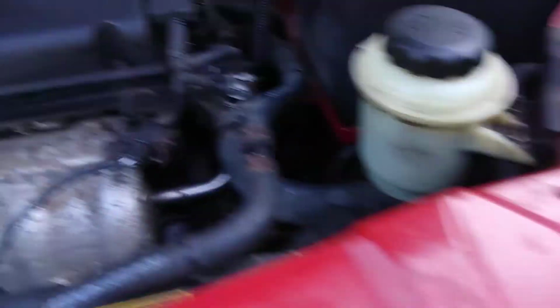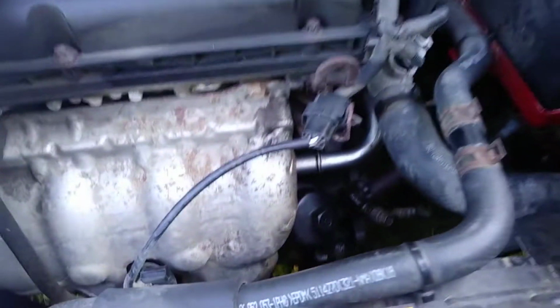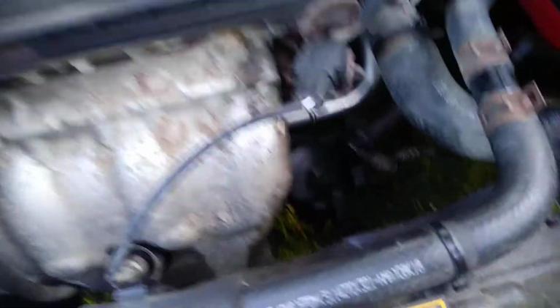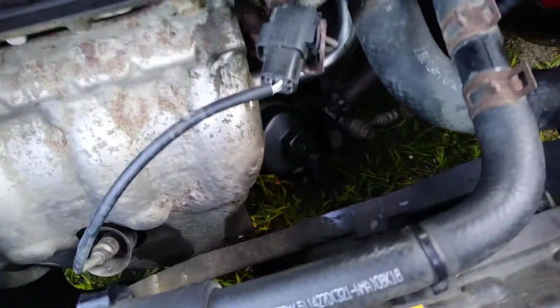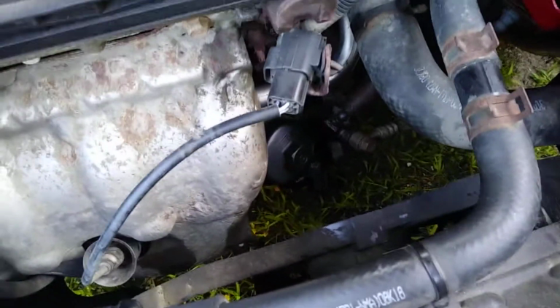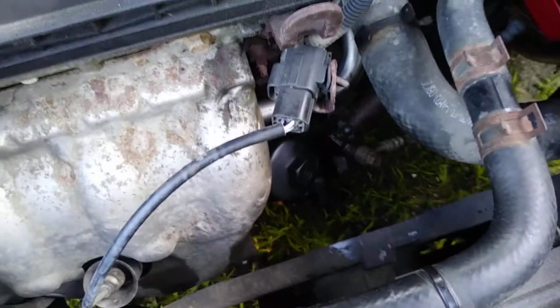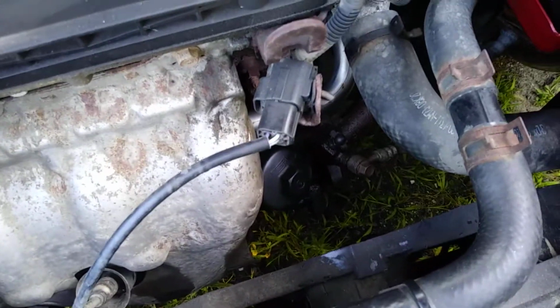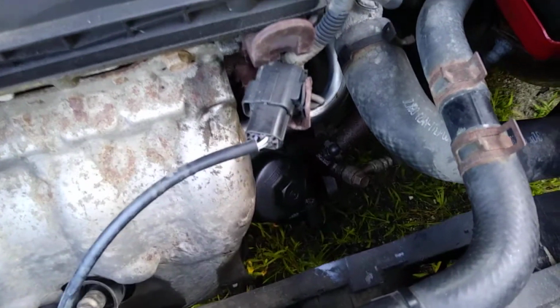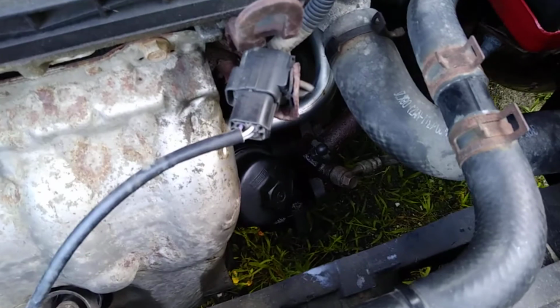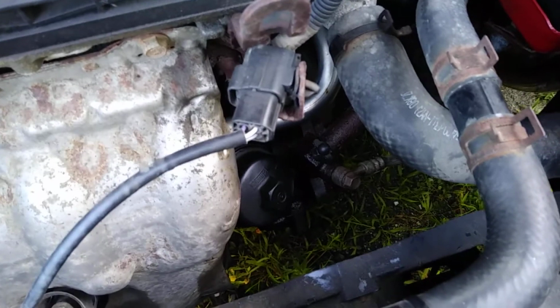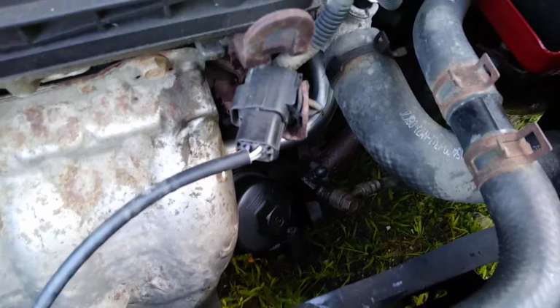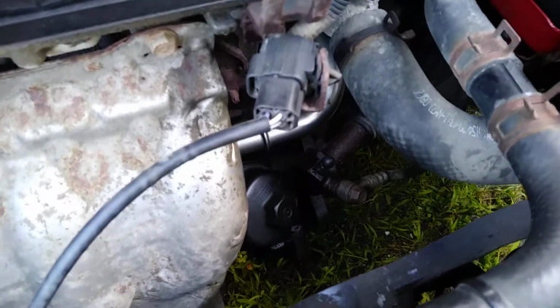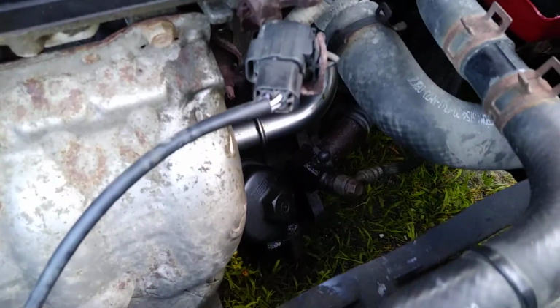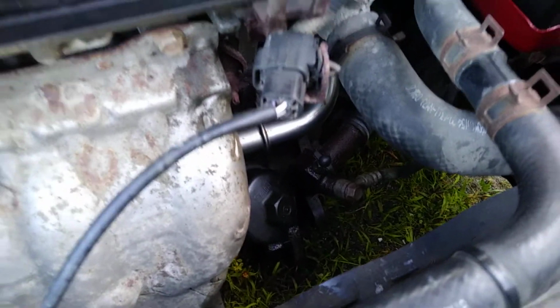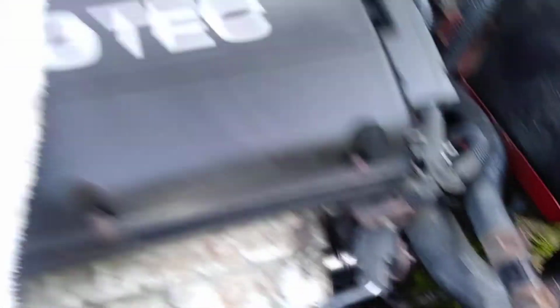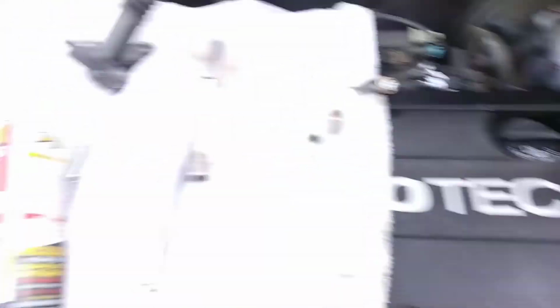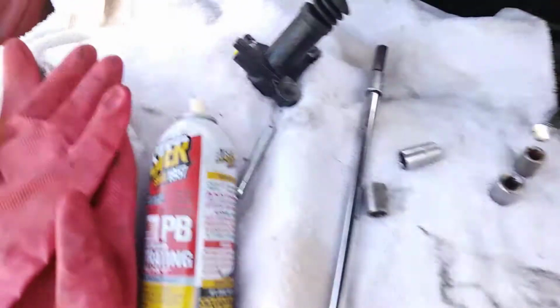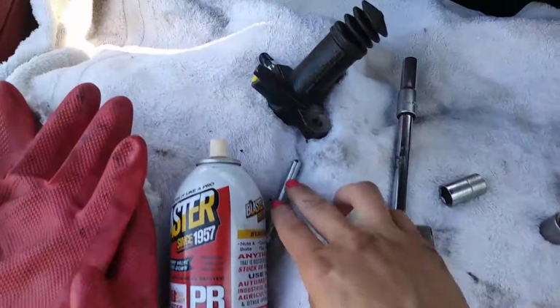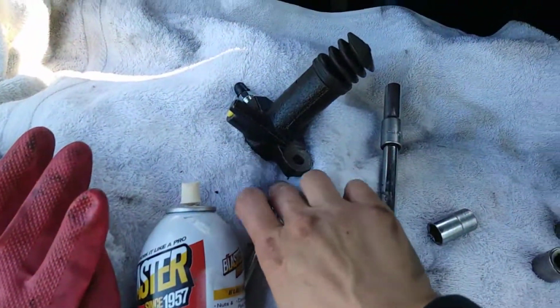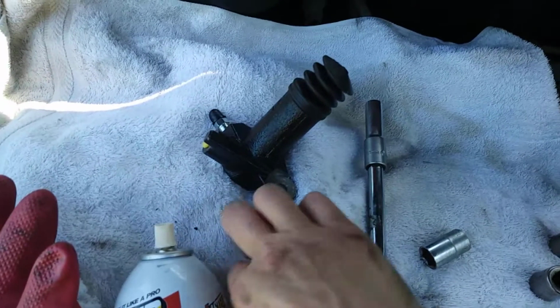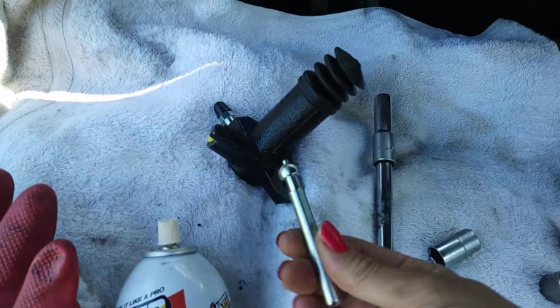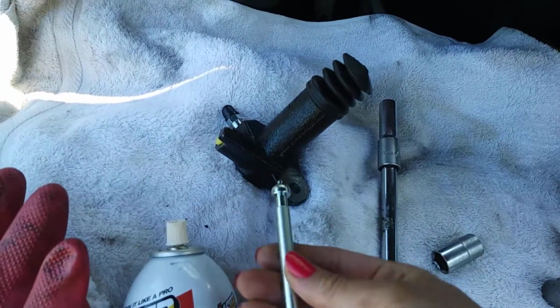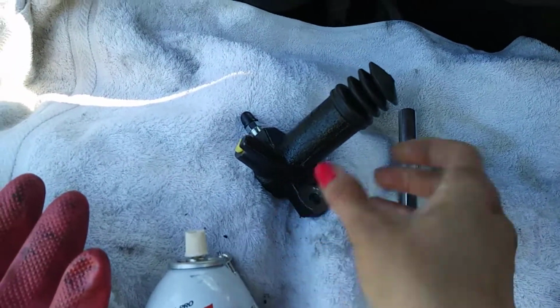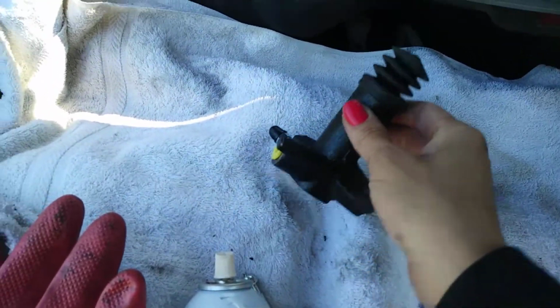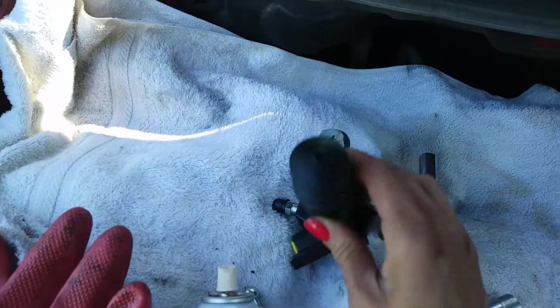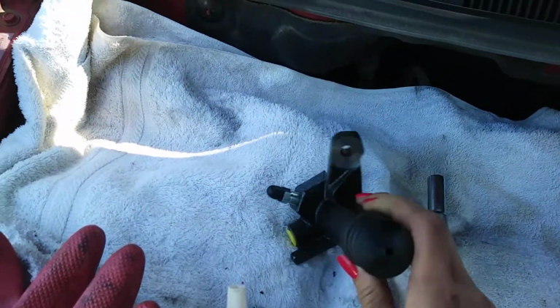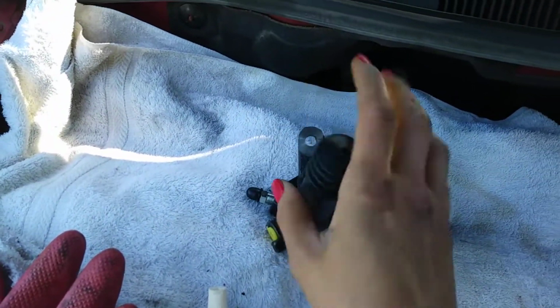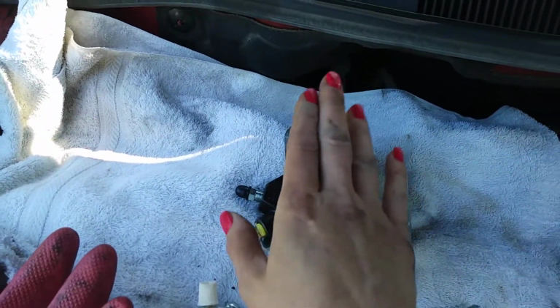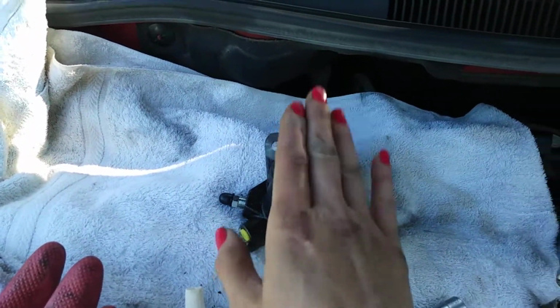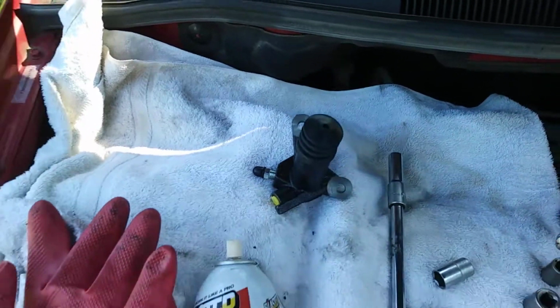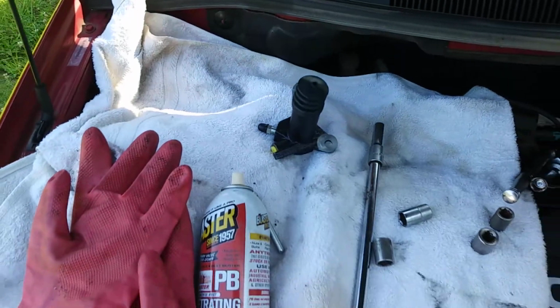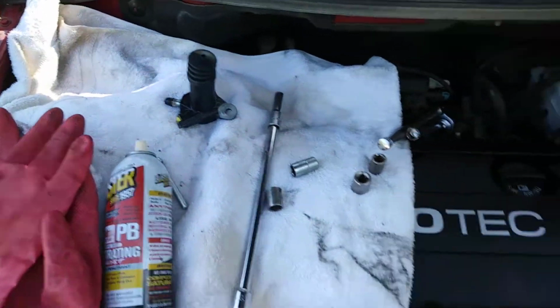It's a very tight fit so I'm gonna pause and wiggle my way under there — gotta do what you gotta do in the backyard. I've got the new slave cylinder here. I'm gonna put the pin in it and replace it with this new one, hopefully it will work a lot better.